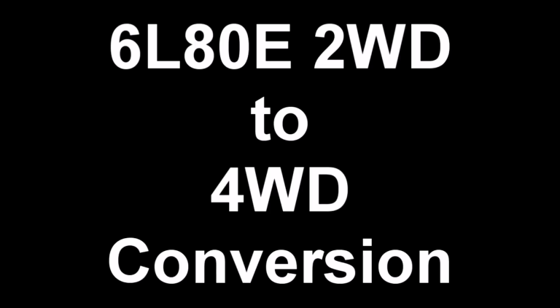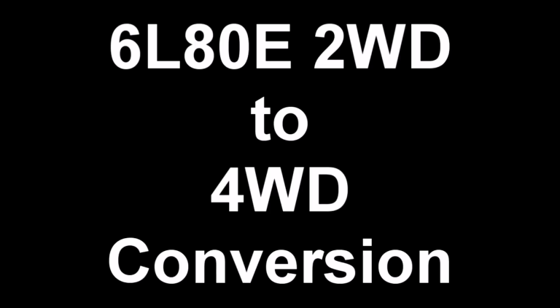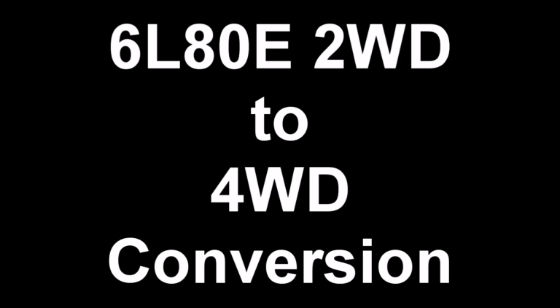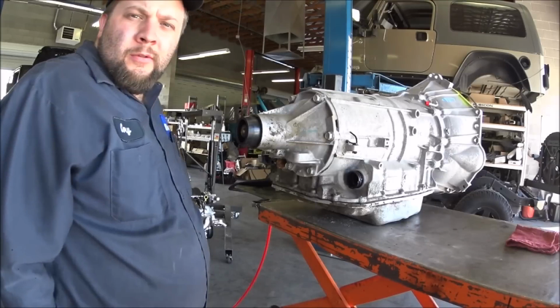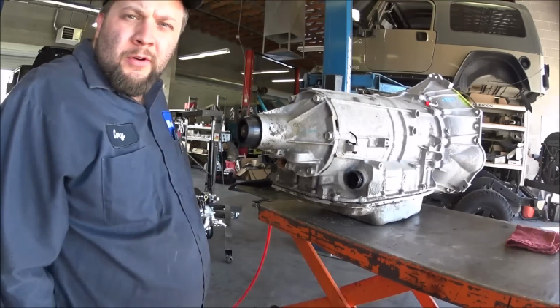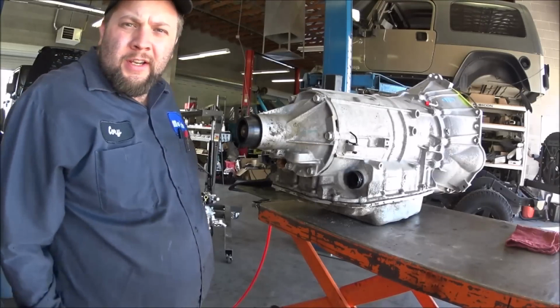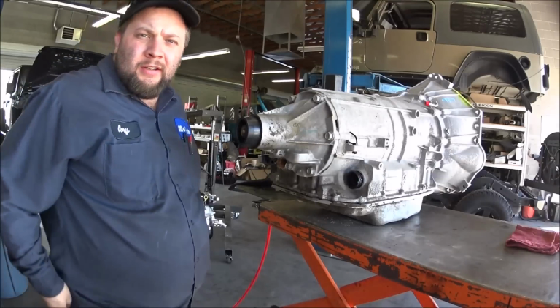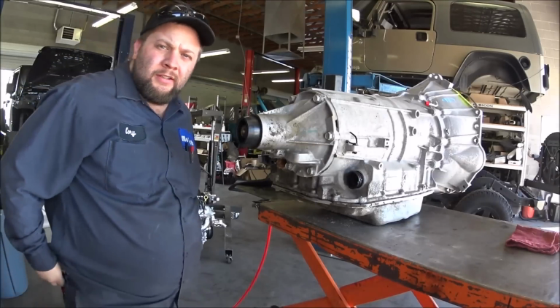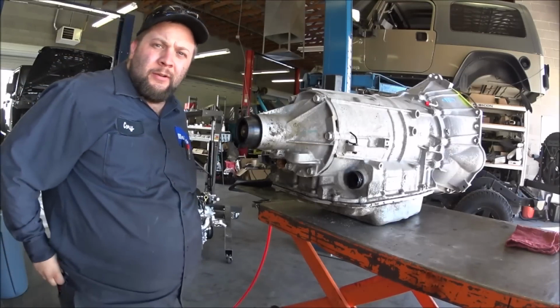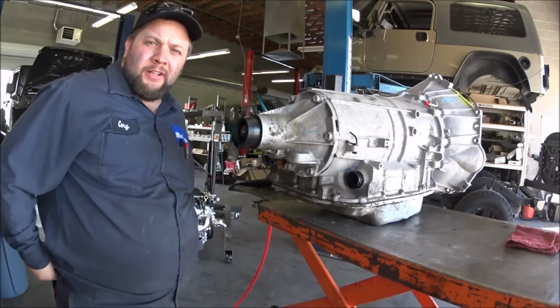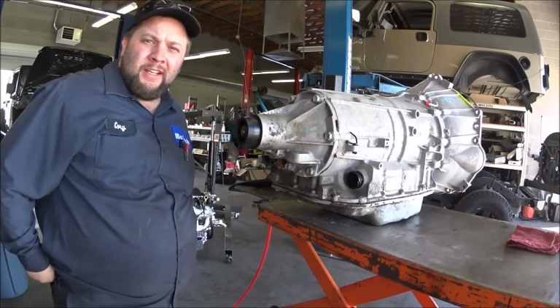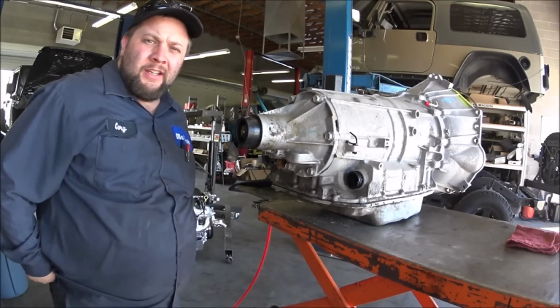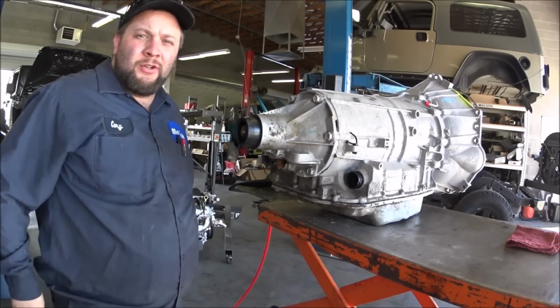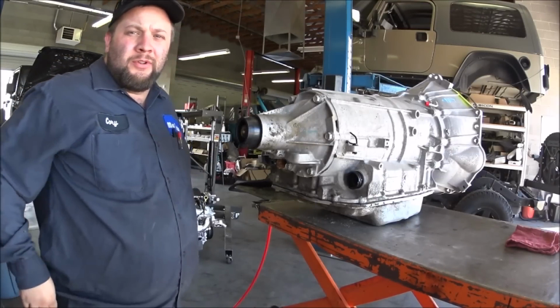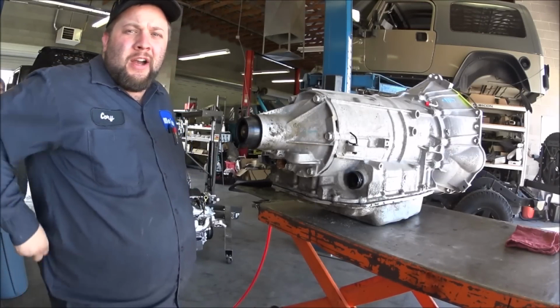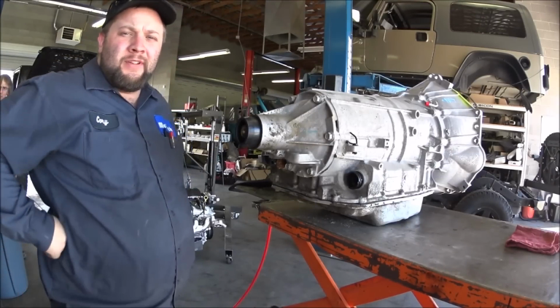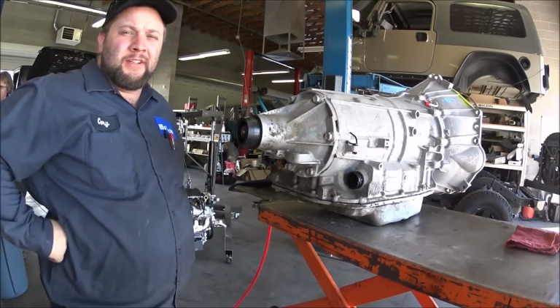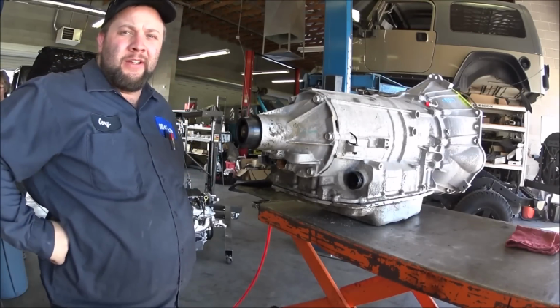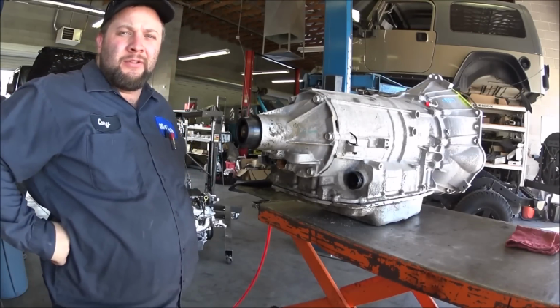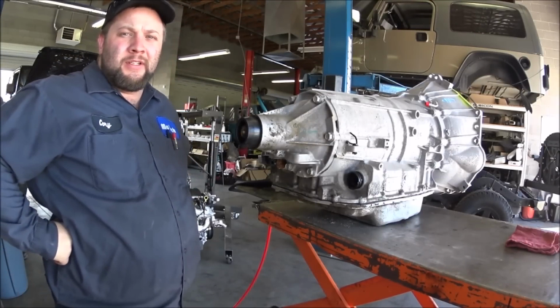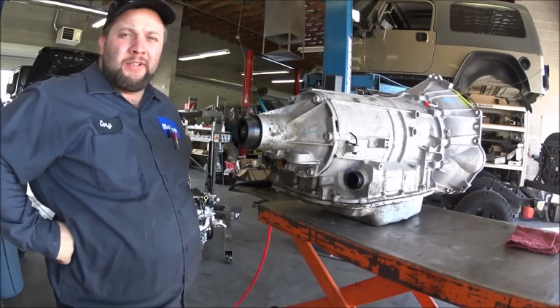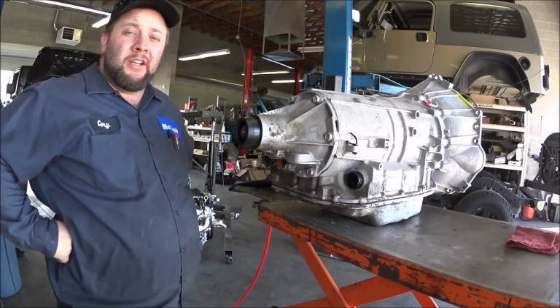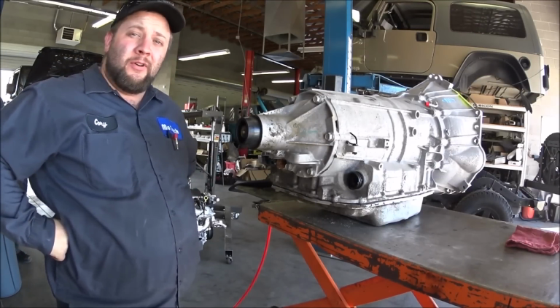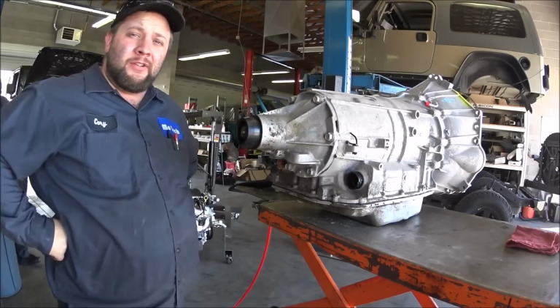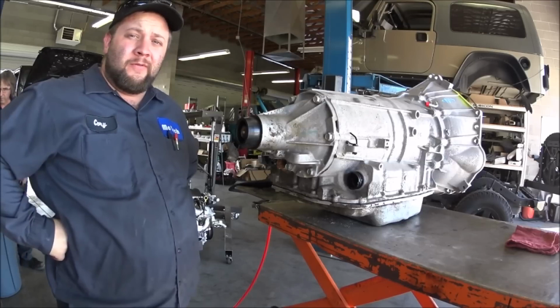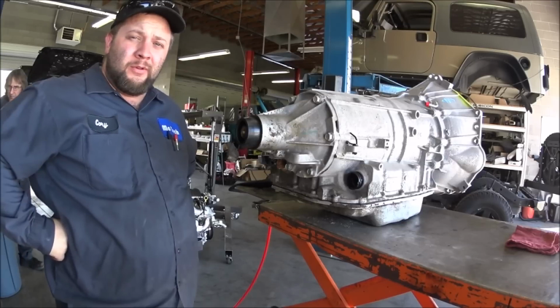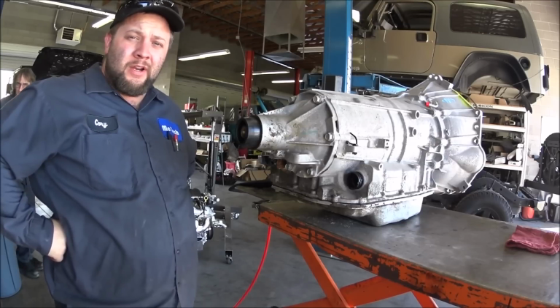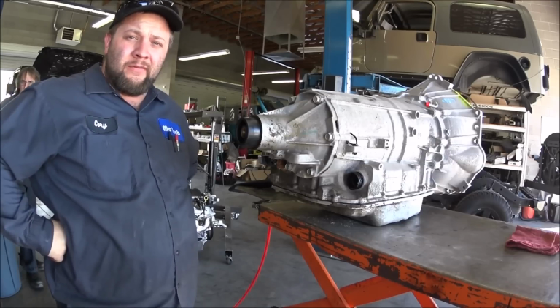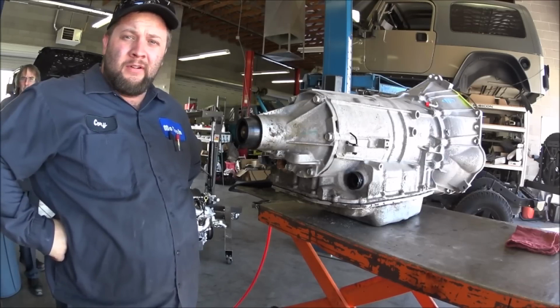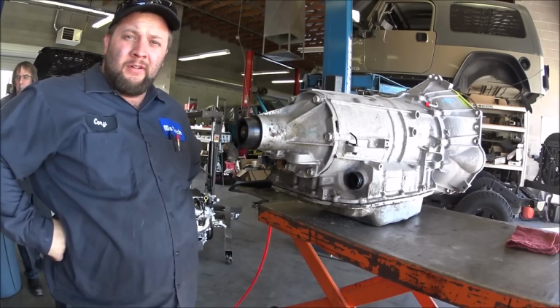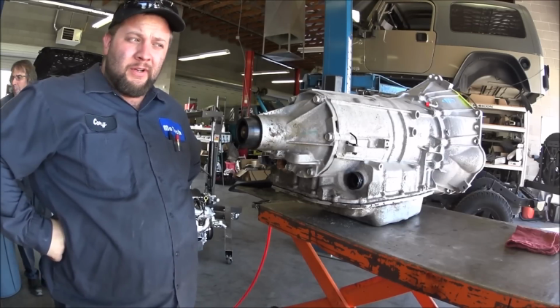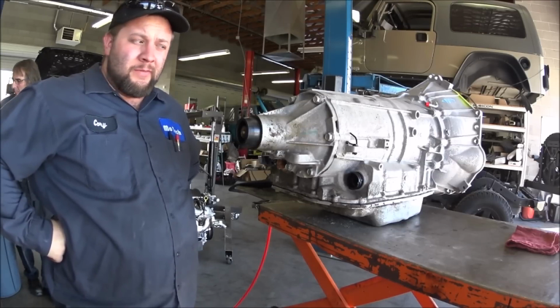Hello, I'm Cory with Motec. Today we're going to take a two-wheel drive 6L80 transmission and convert it to a four-wheel drive transmission.